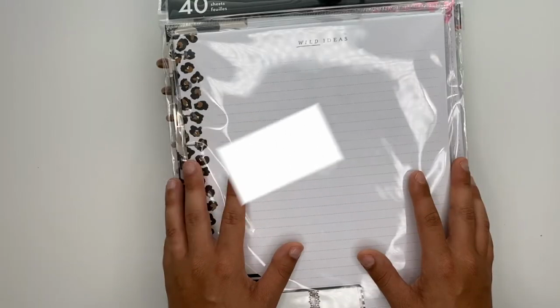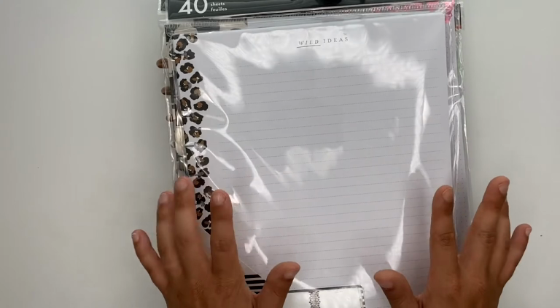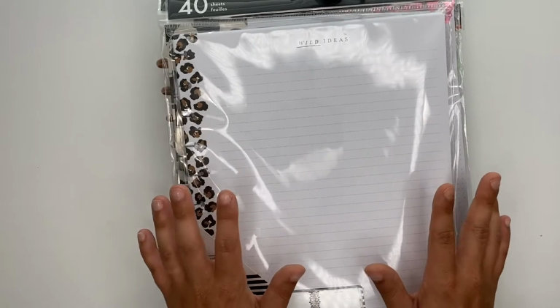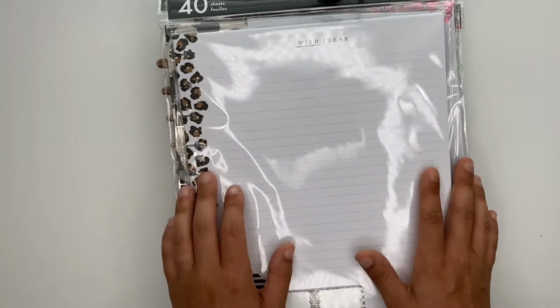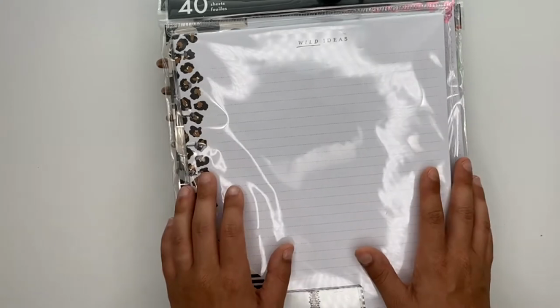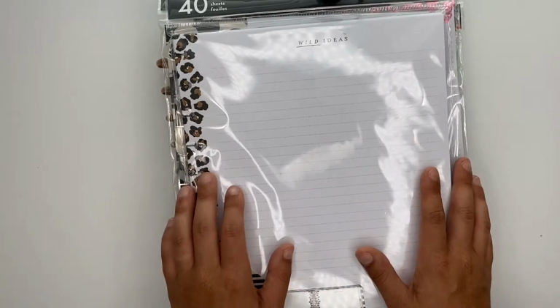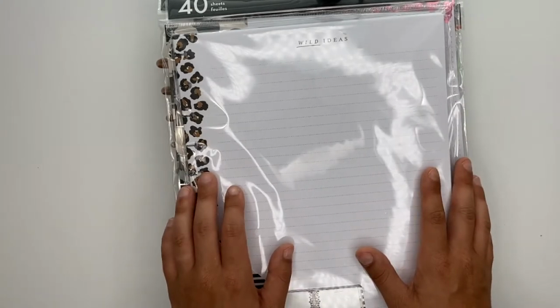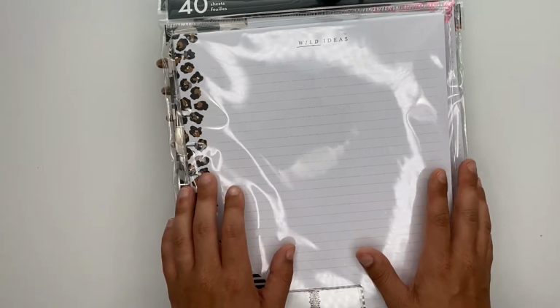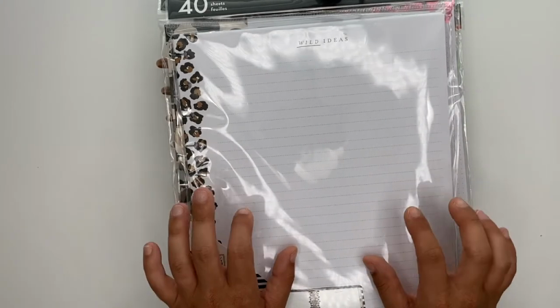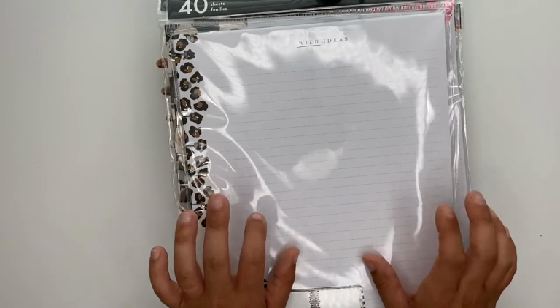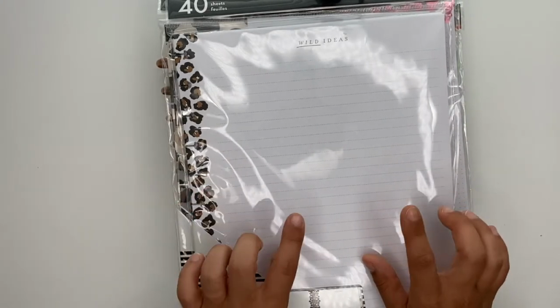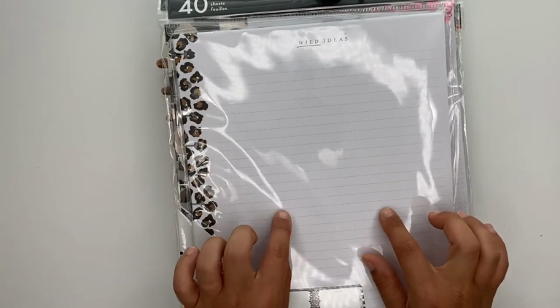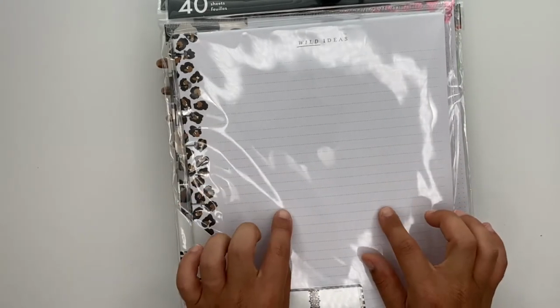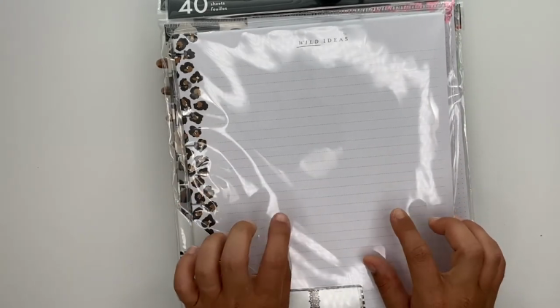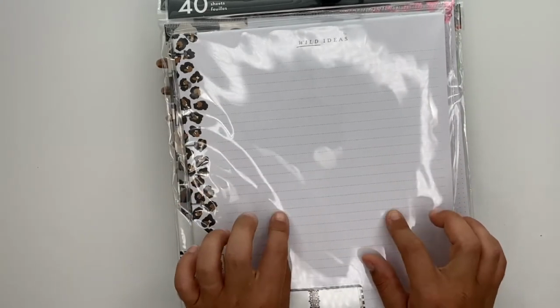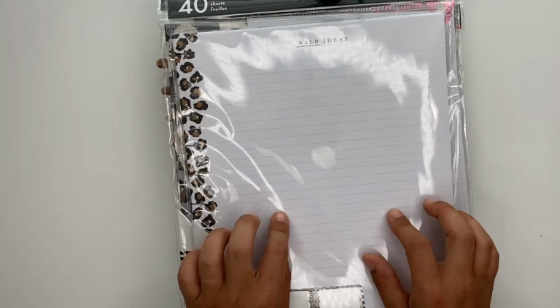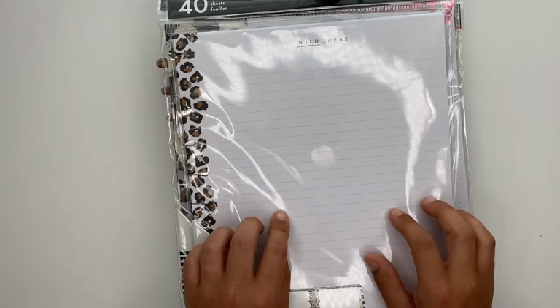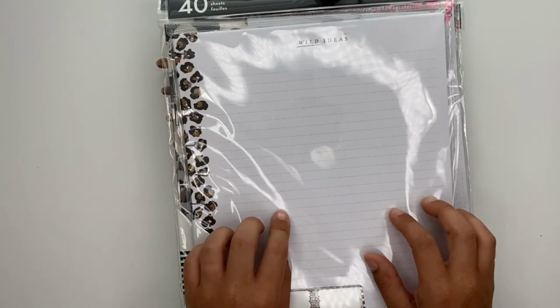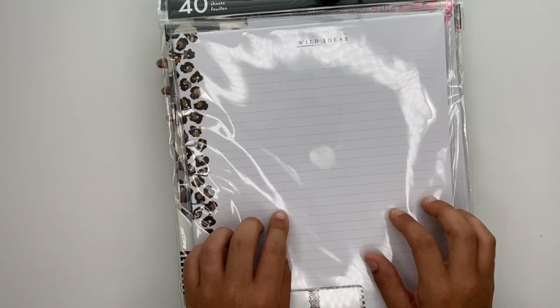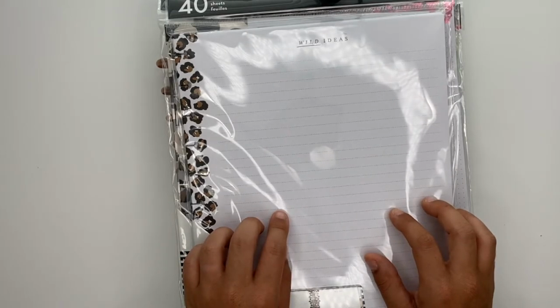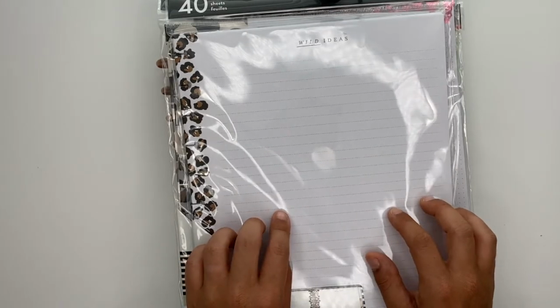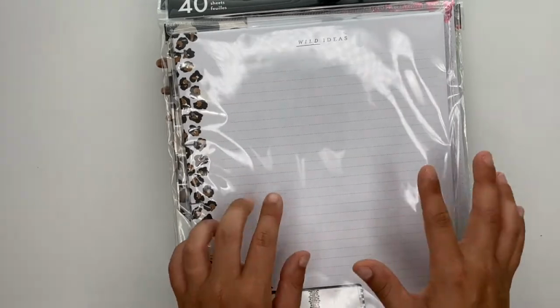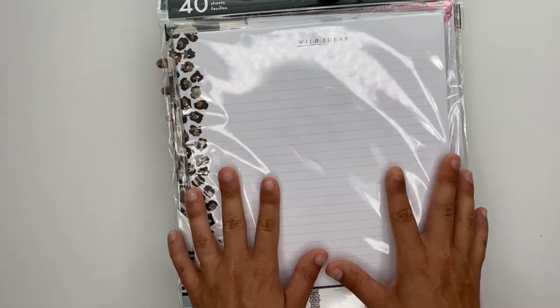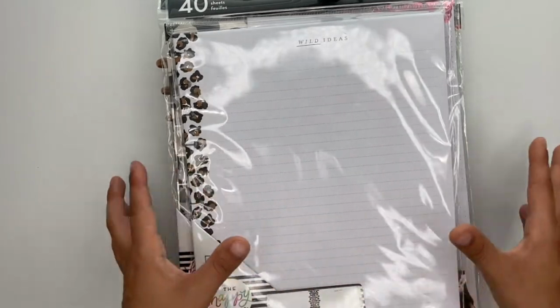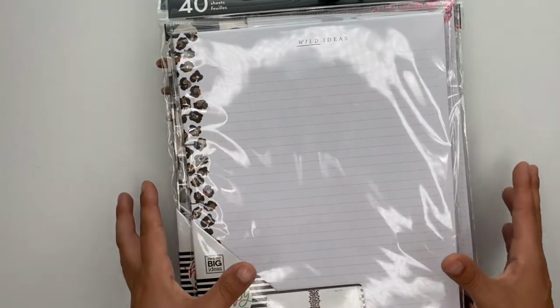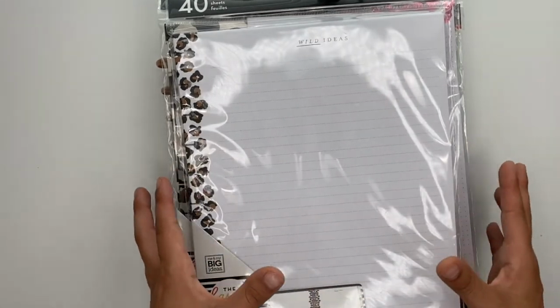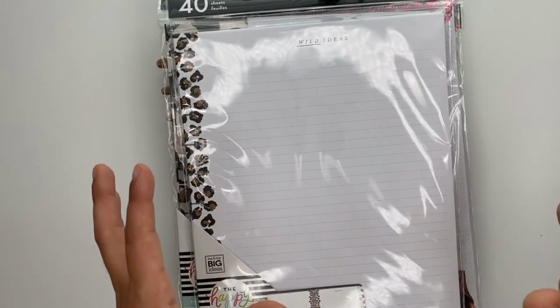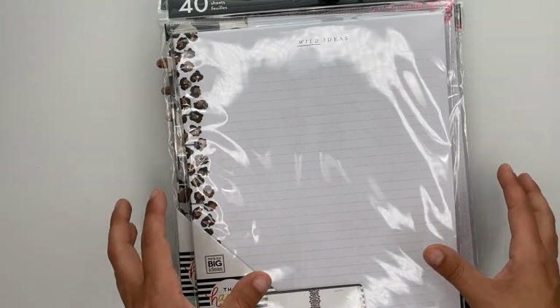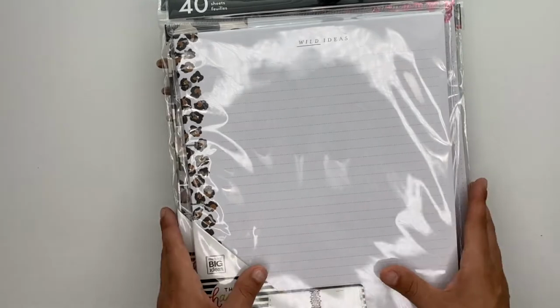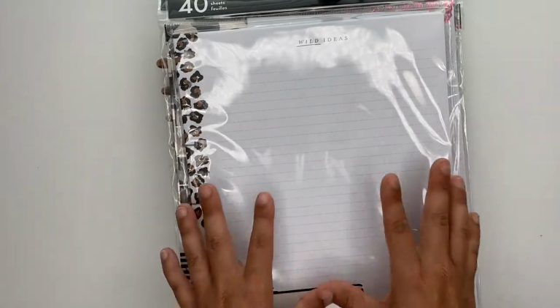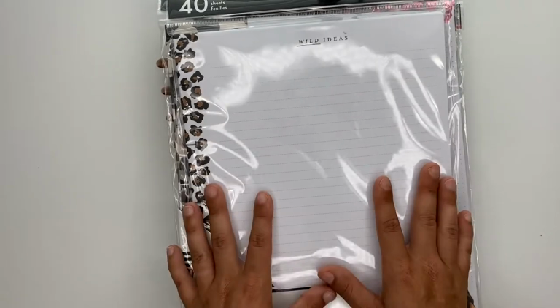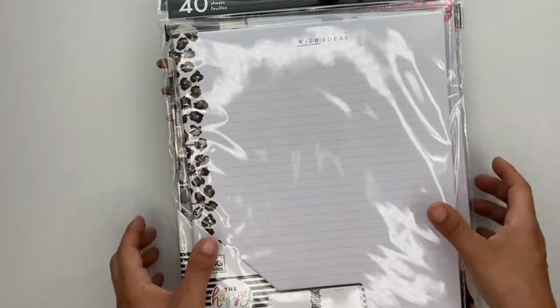Hey guys, Ashley here. Today we are going to flip through the big planners and accessories of the Happy Planner sent inside of my first squad box. Everything here is for the big planners.